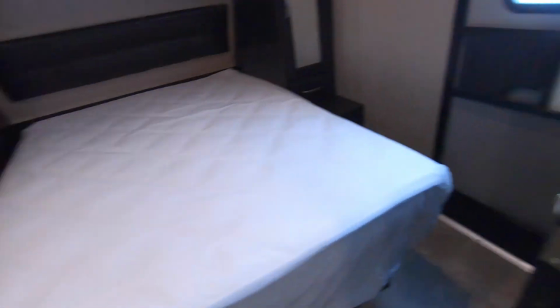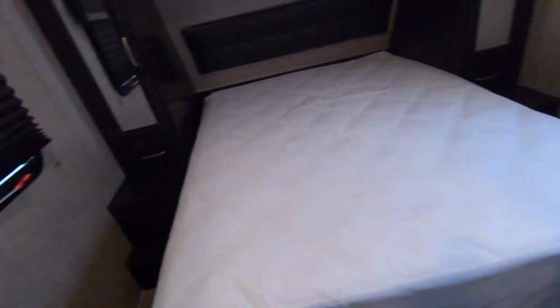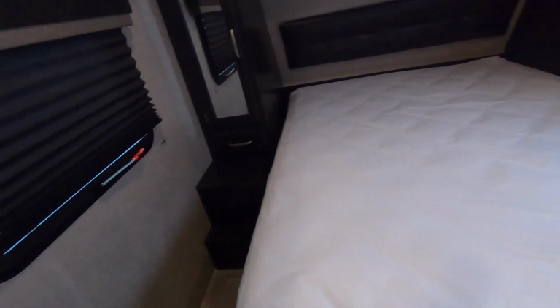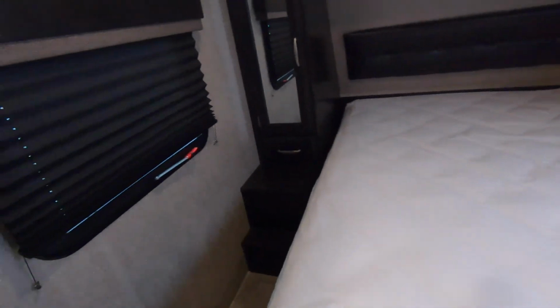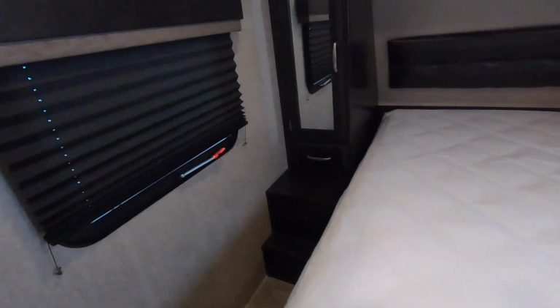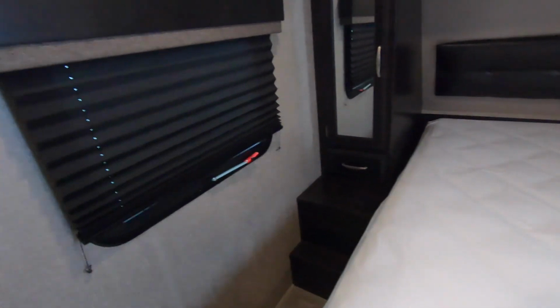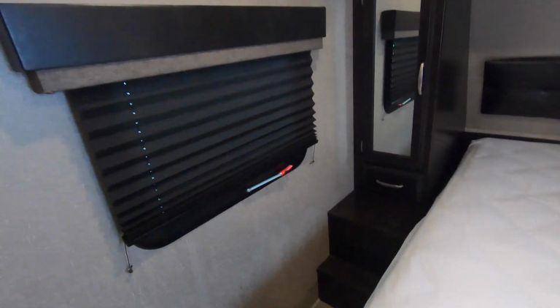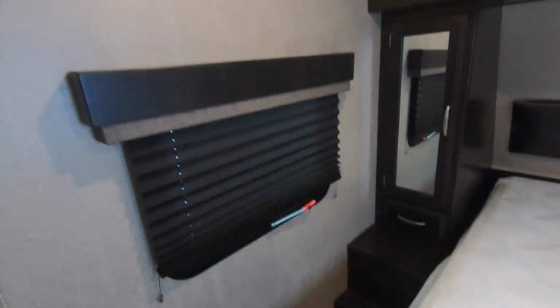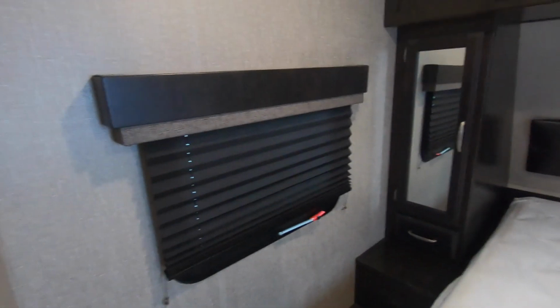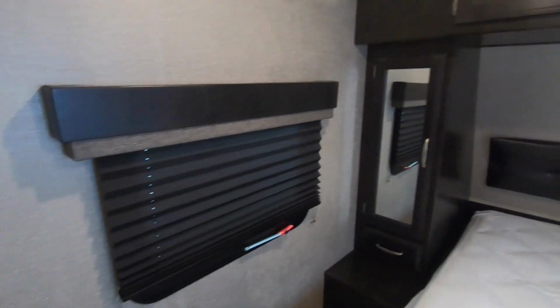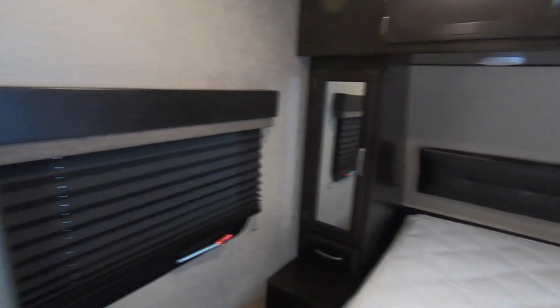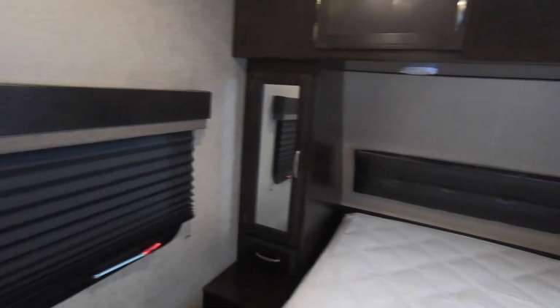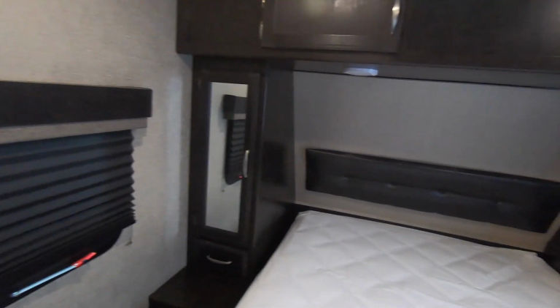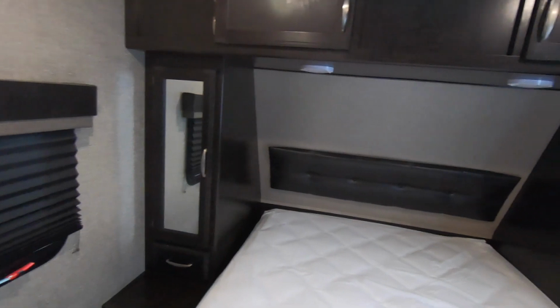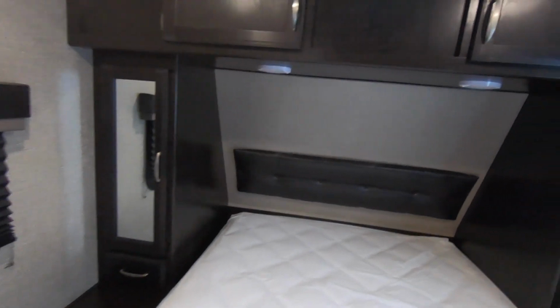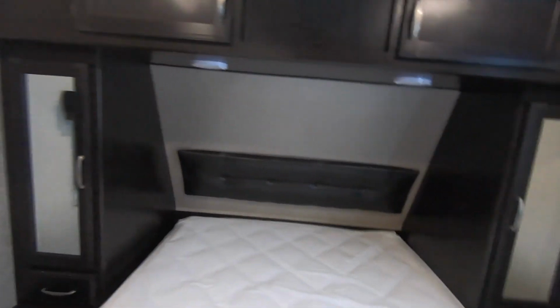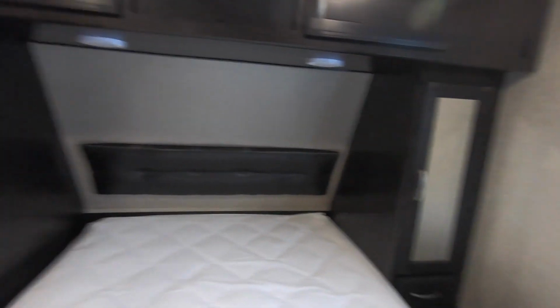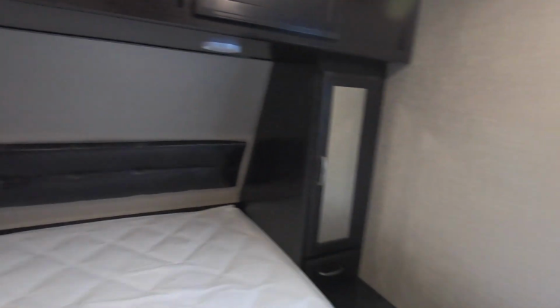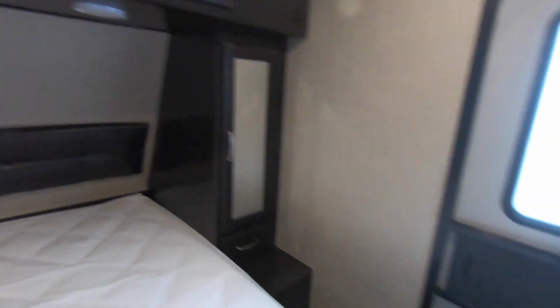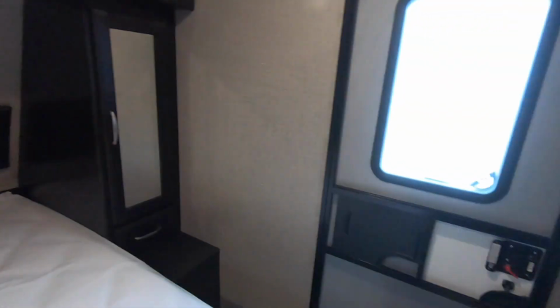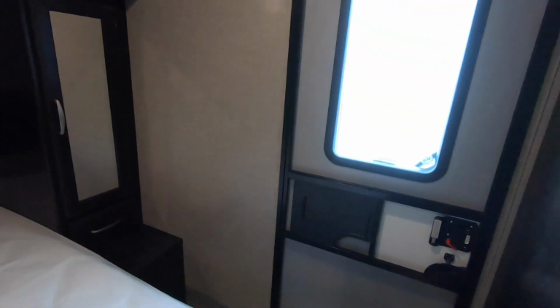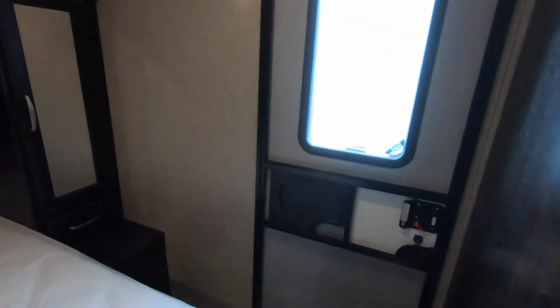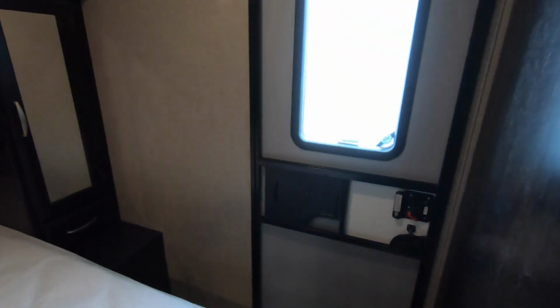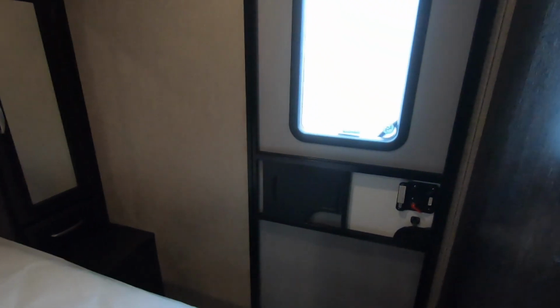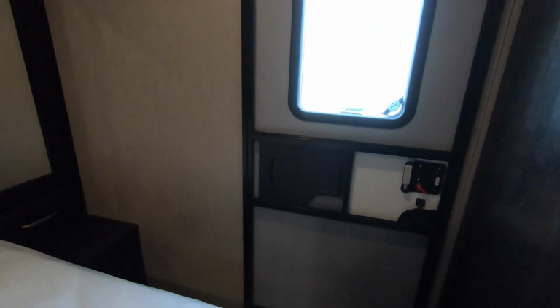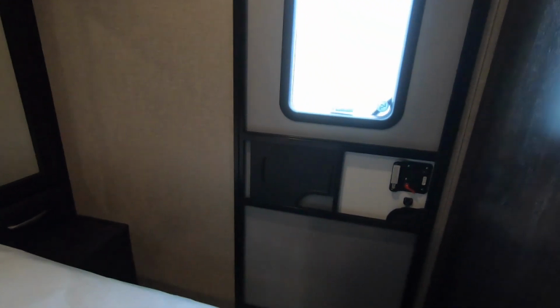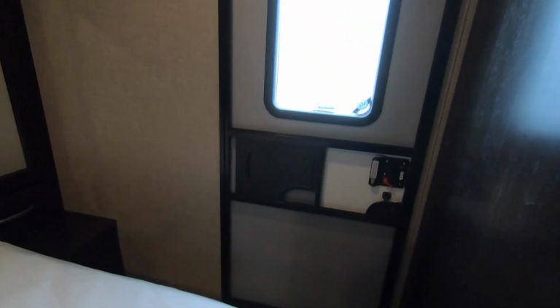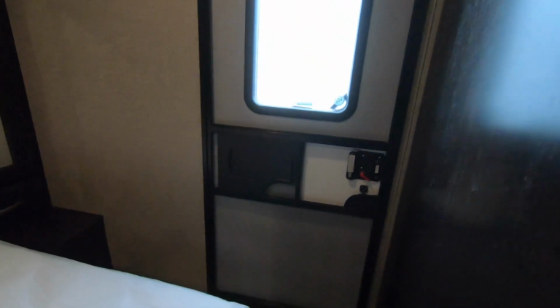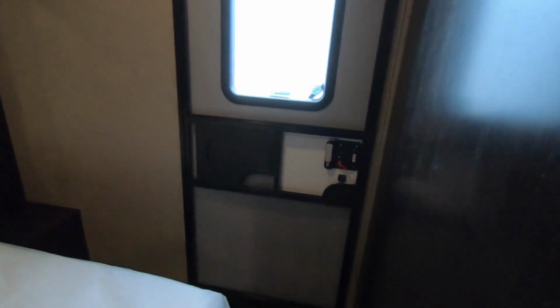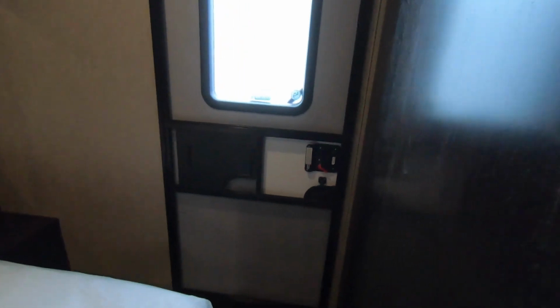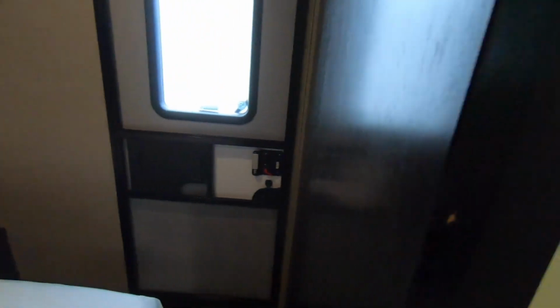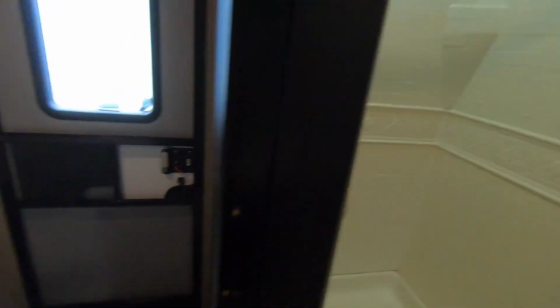And here we have a full queen. Really nice looking wood in here as well. And a door out the bedroom. Mattress feels good — feels like memory foam.